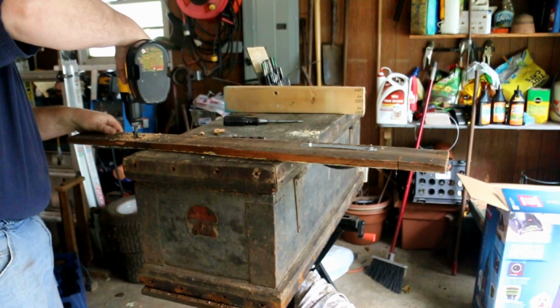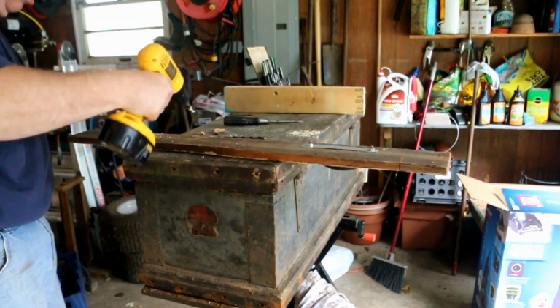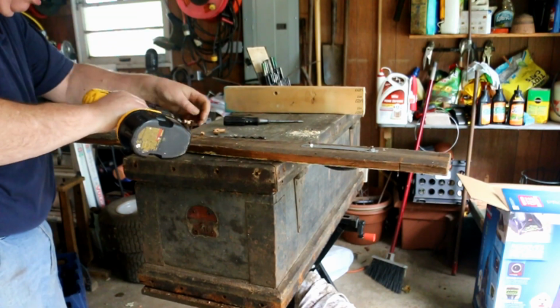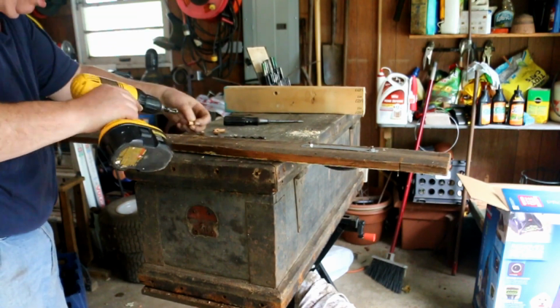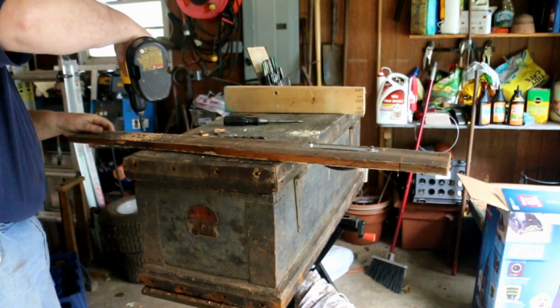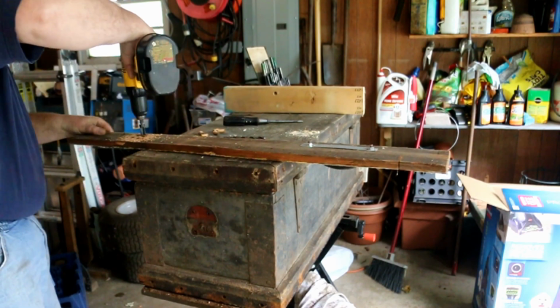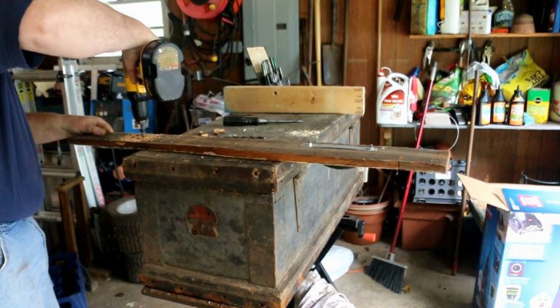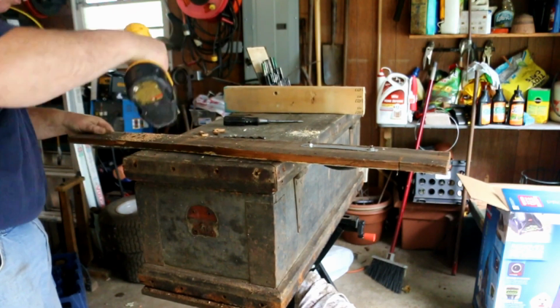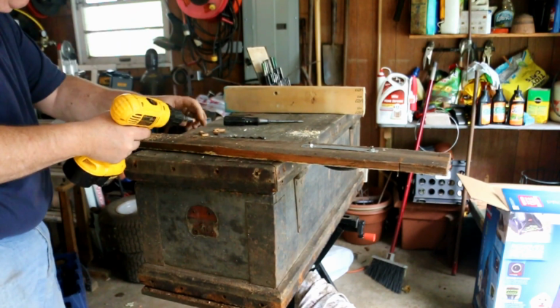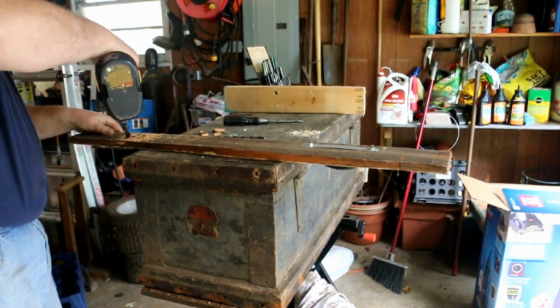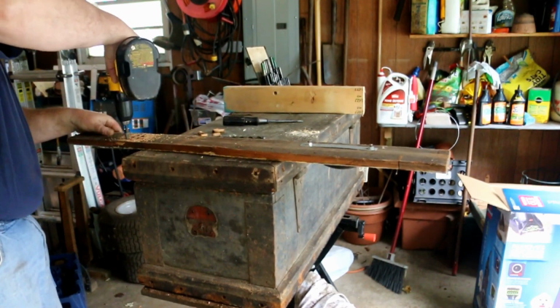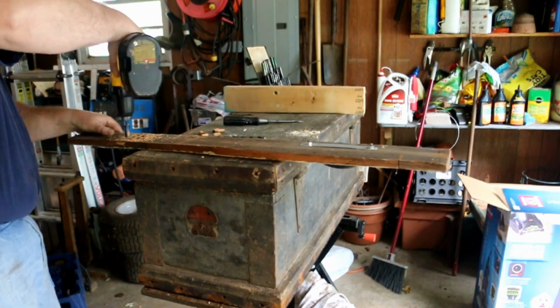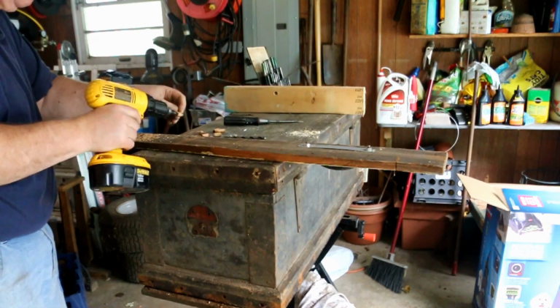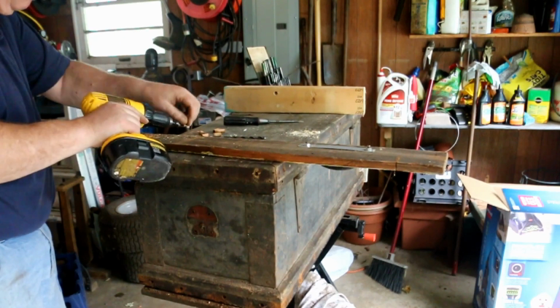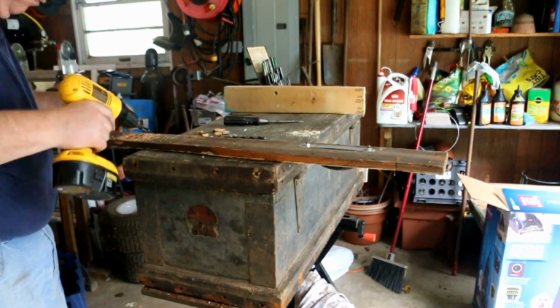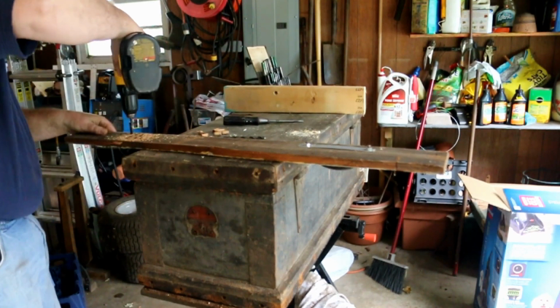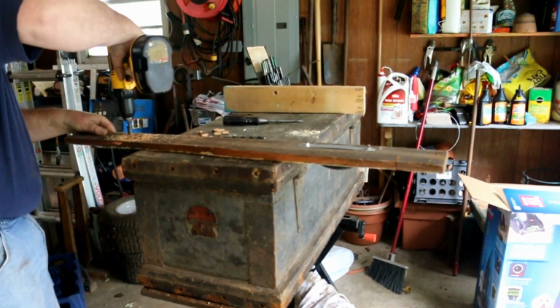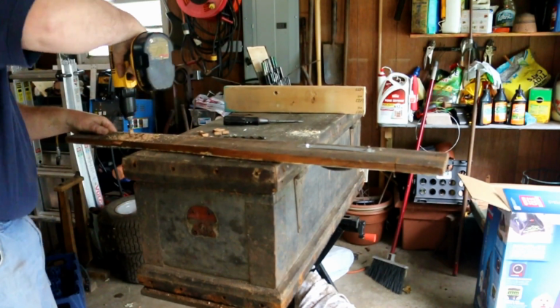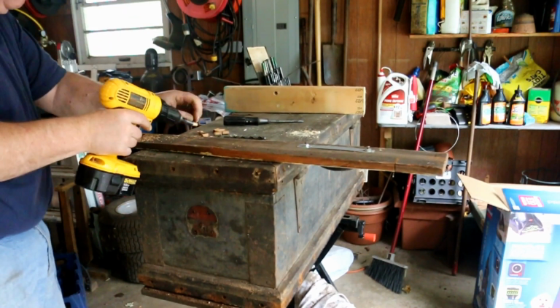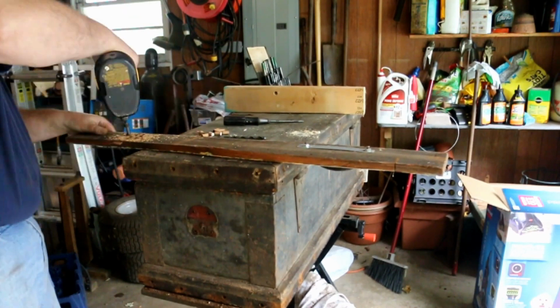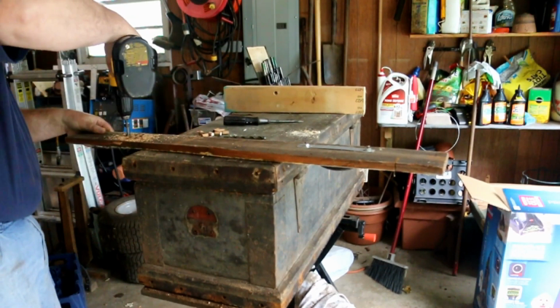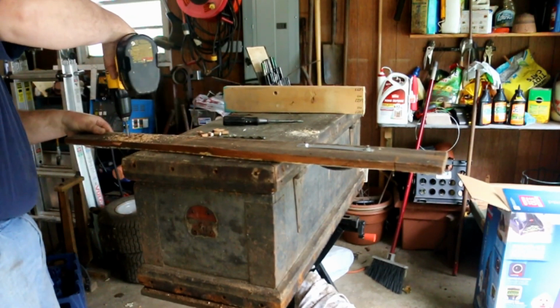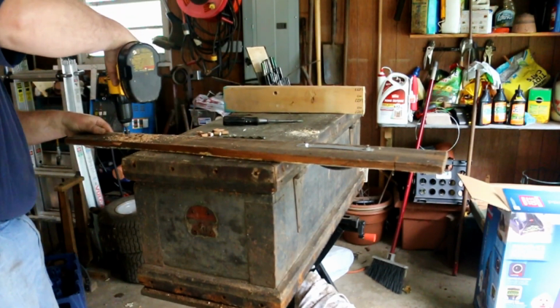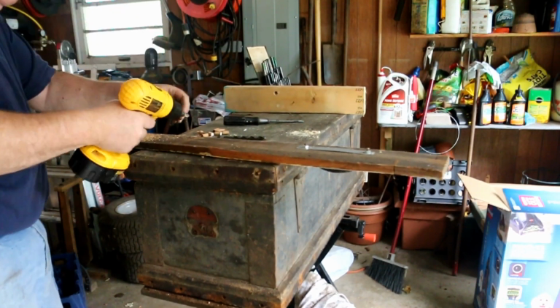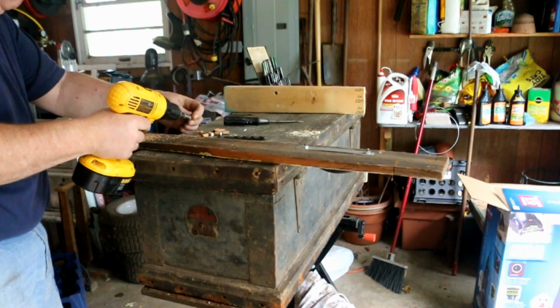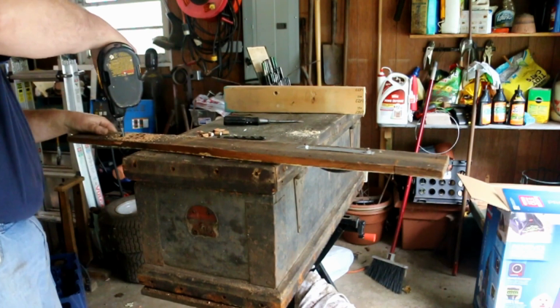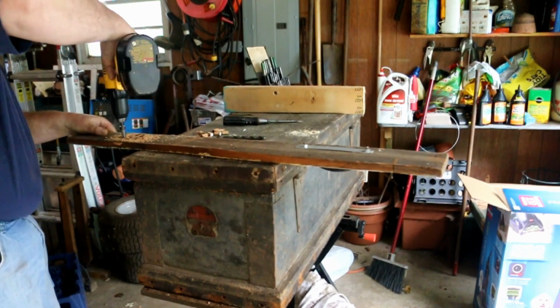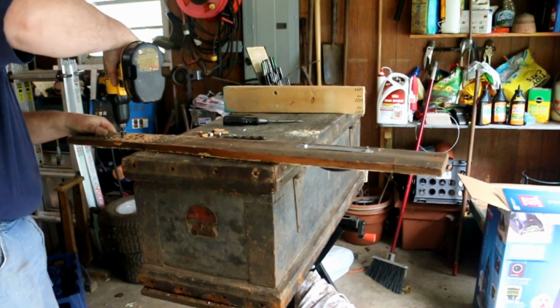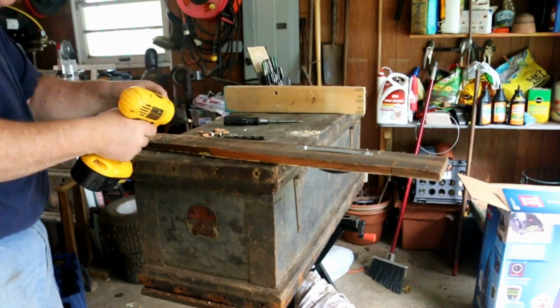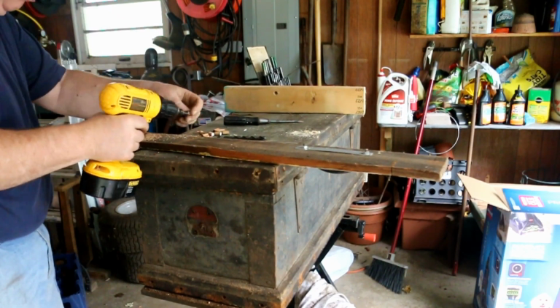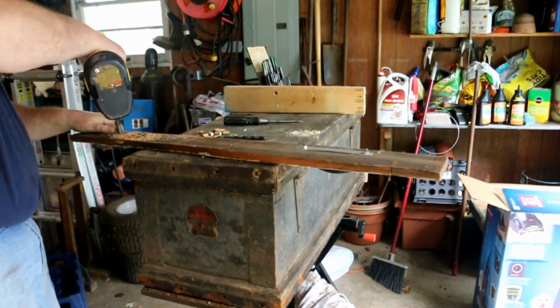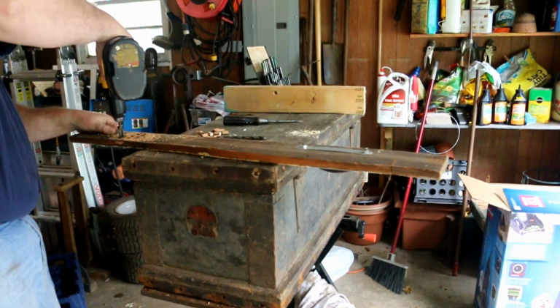This piece of wood that I'm cutting these plugs out of is actually a piece of Ryan's old garage barn door. When we put the new door on his garage, I ended up with some boards left over. Always not wanting that.